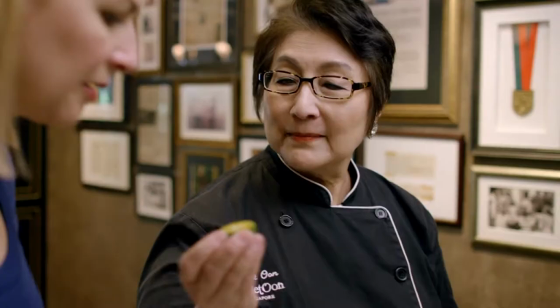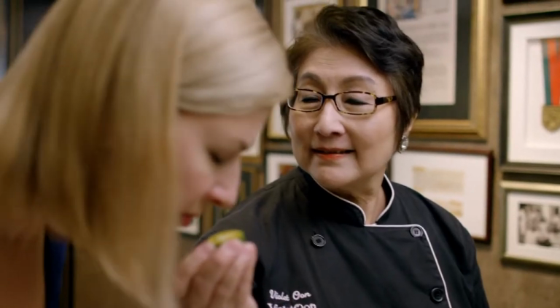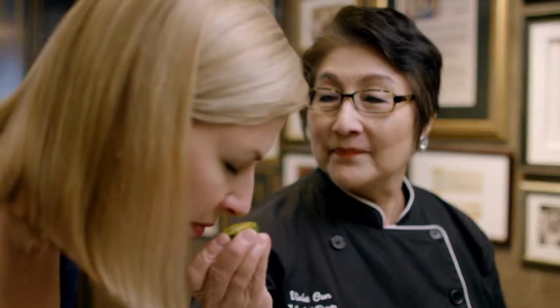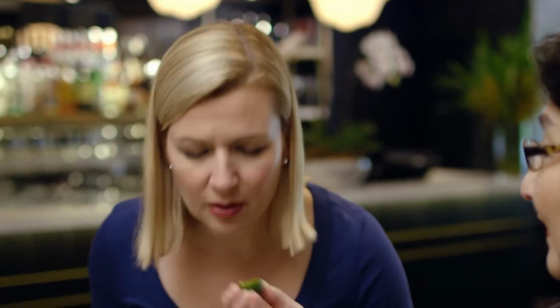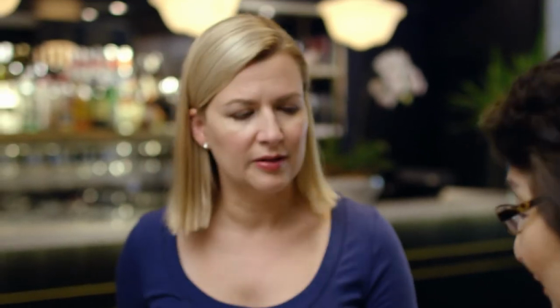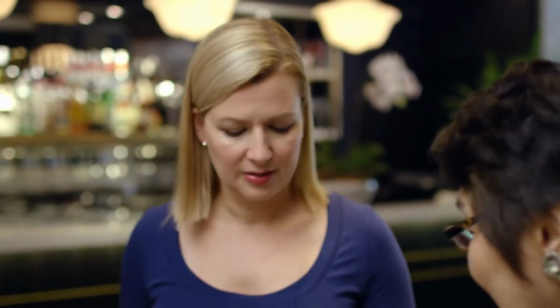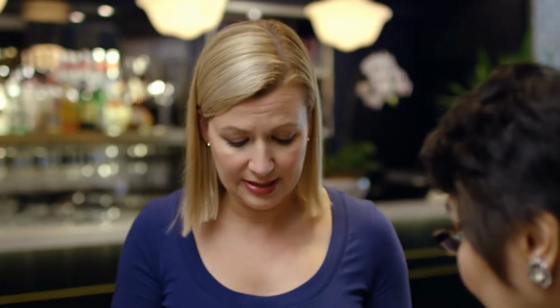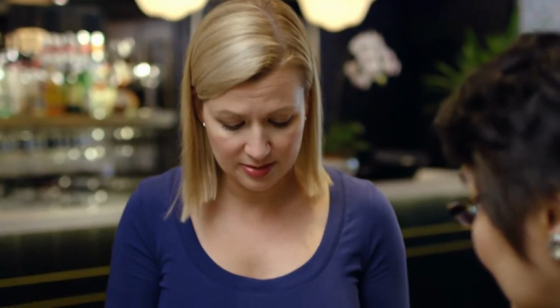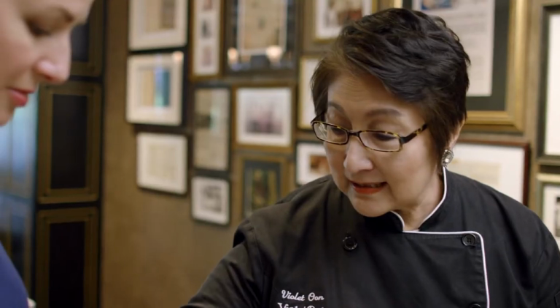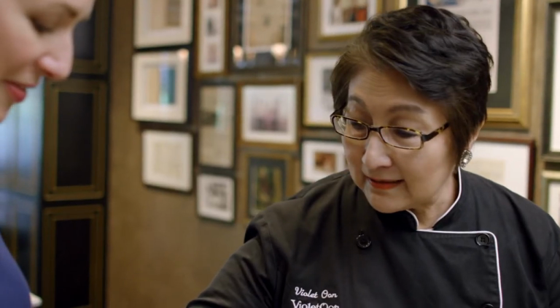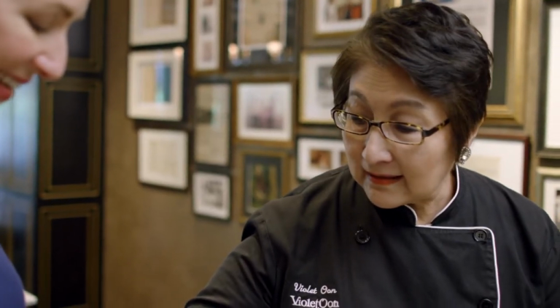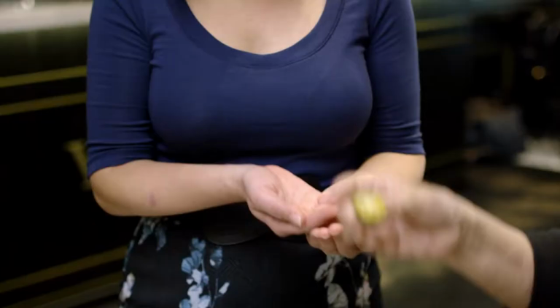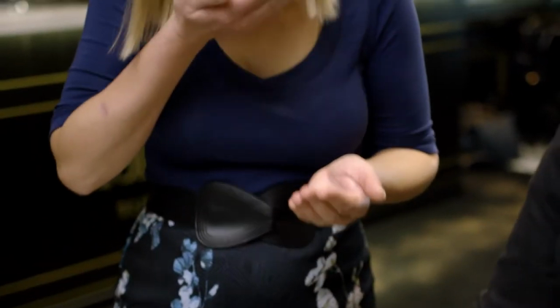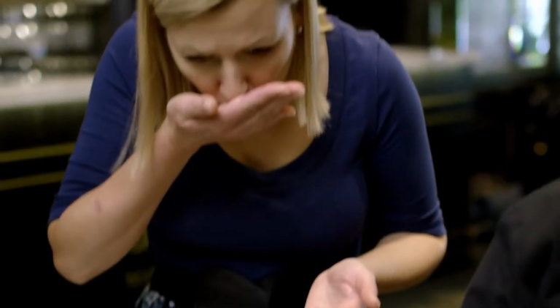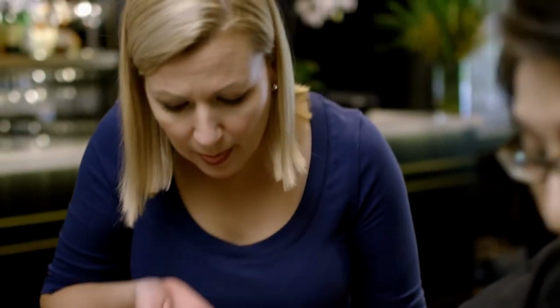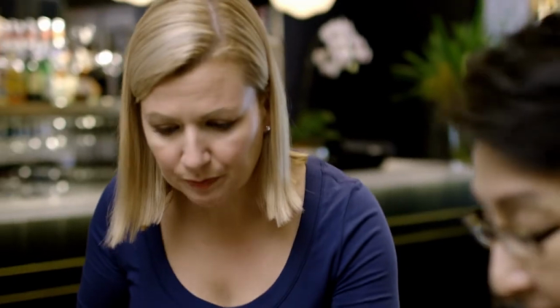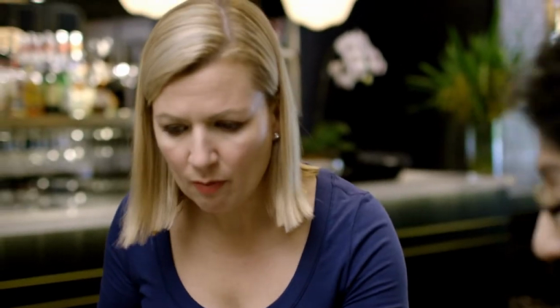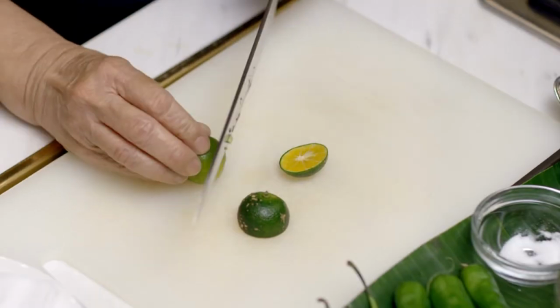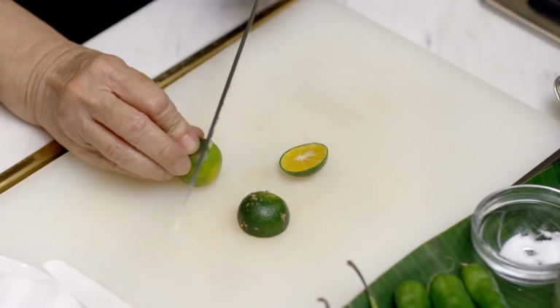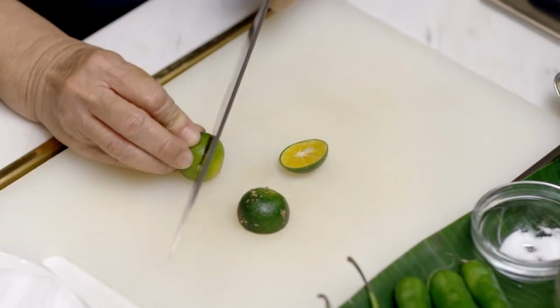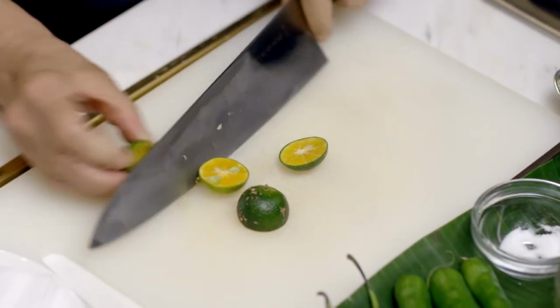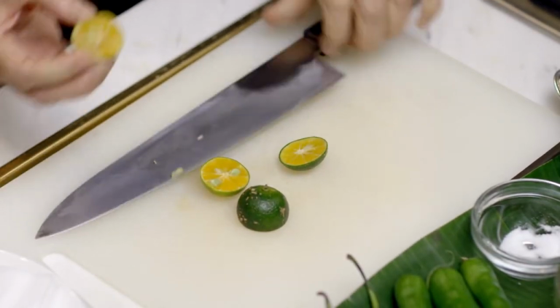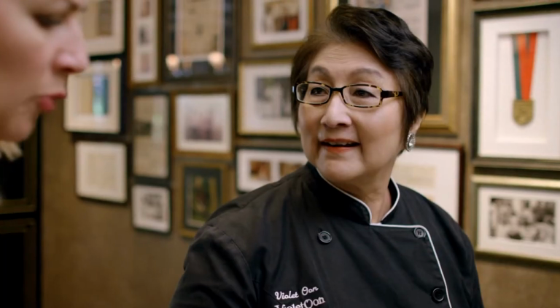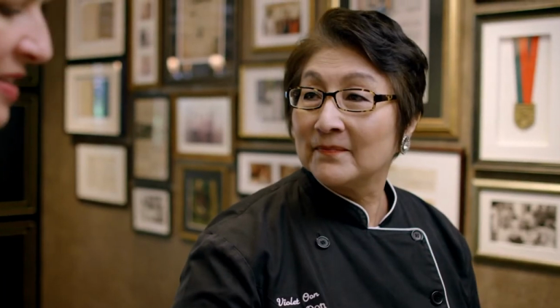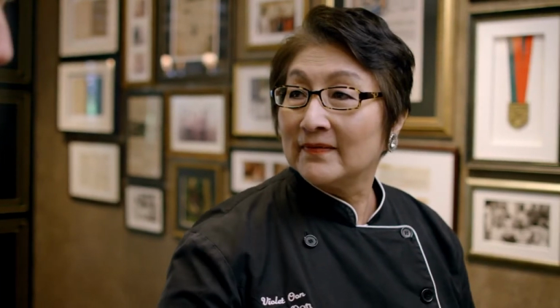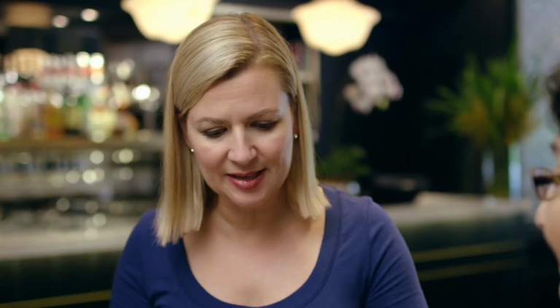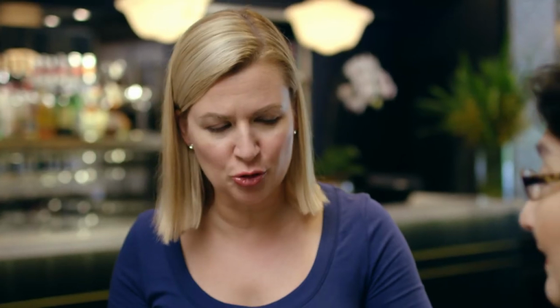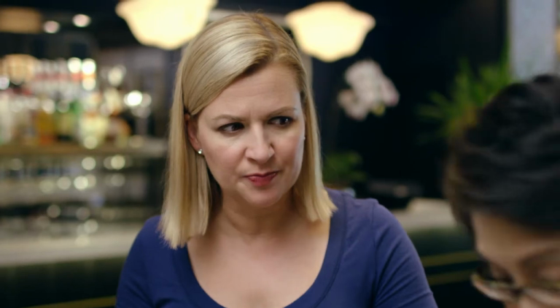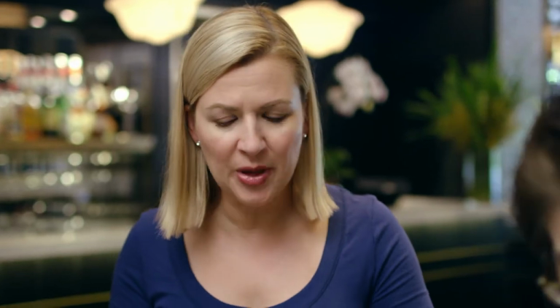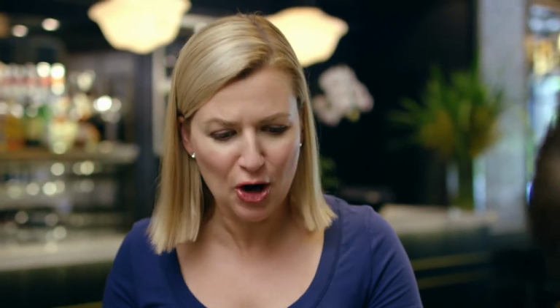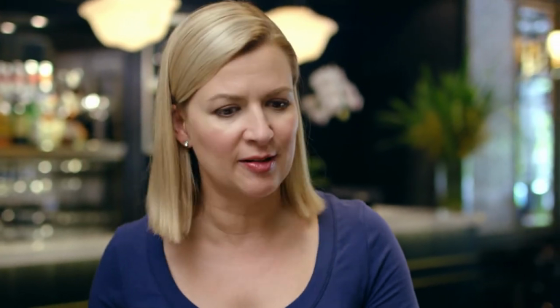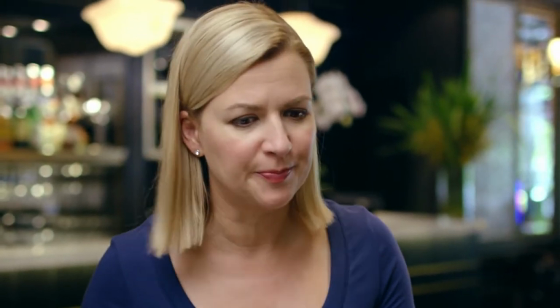Smell this. Would you like to taste some? Yes. It's better than your key lime — this thing called limau kasturi, which is a local lime. It smells like a tangerine, but it's tart like a lime.